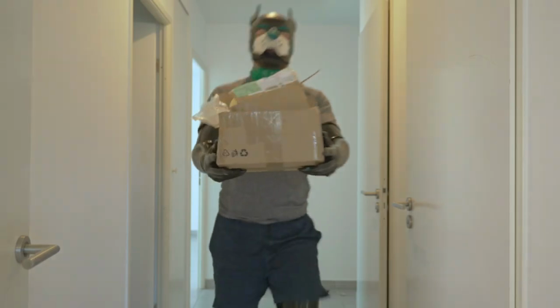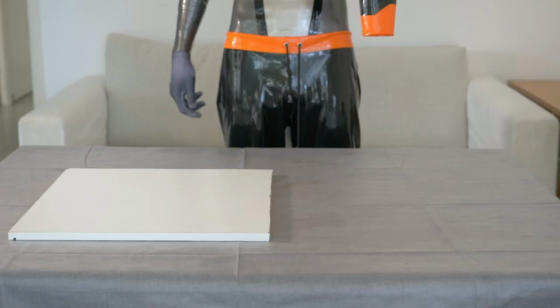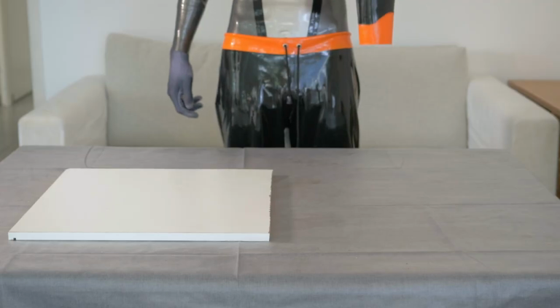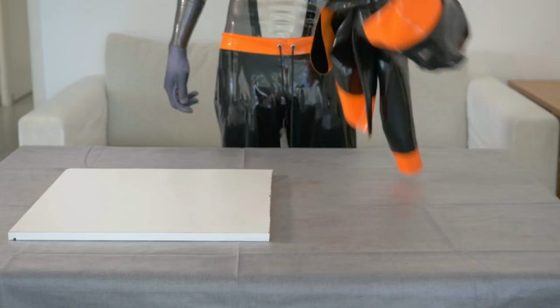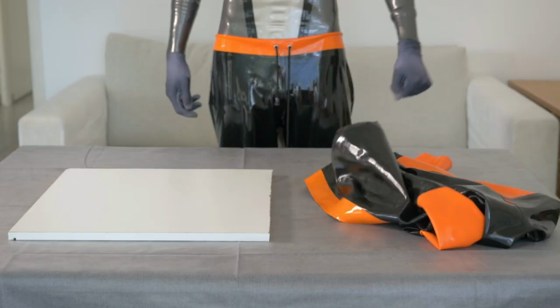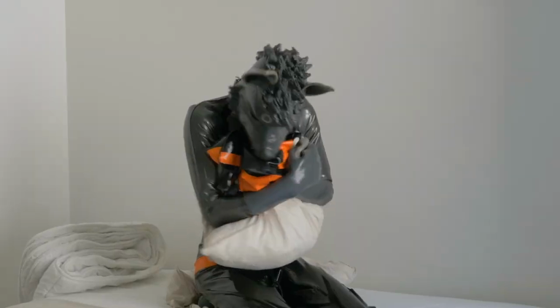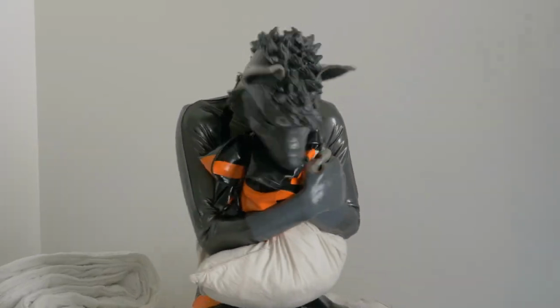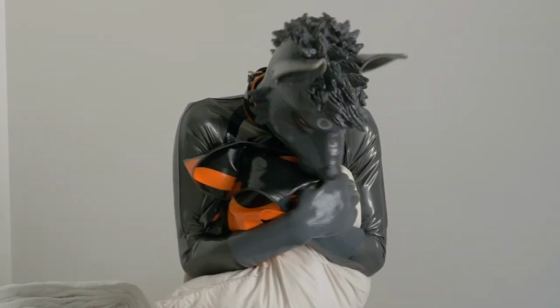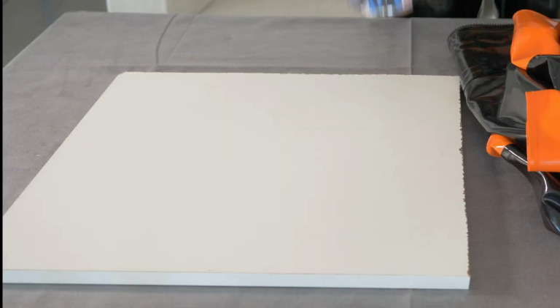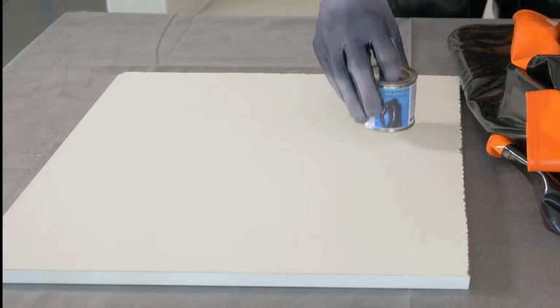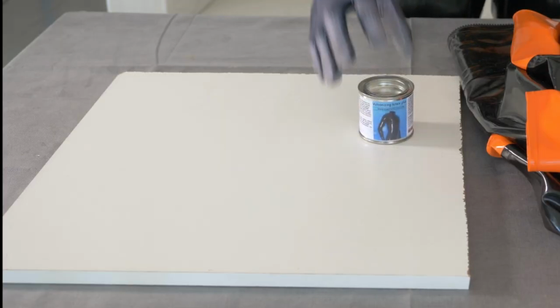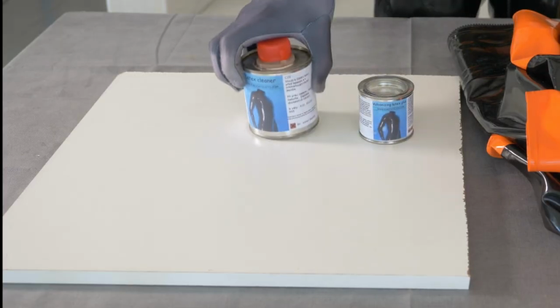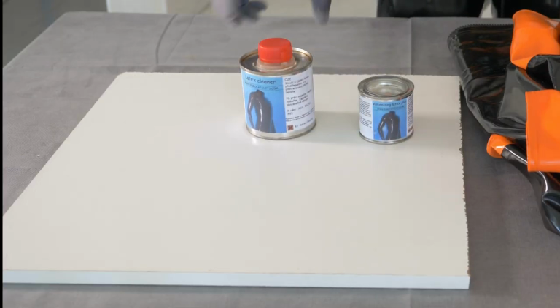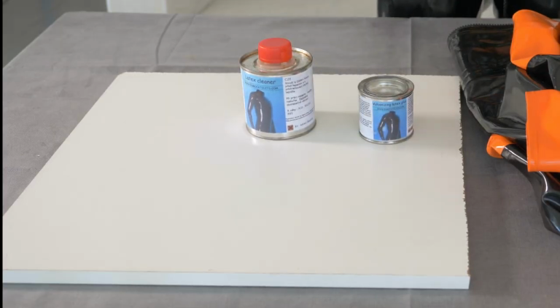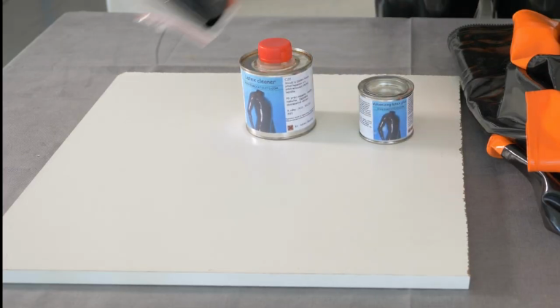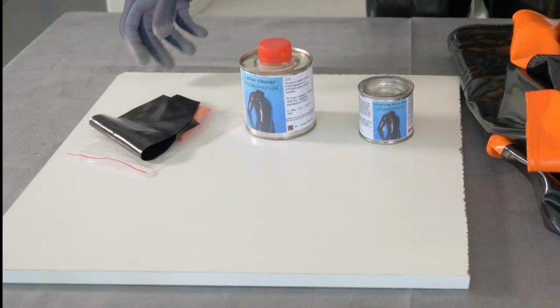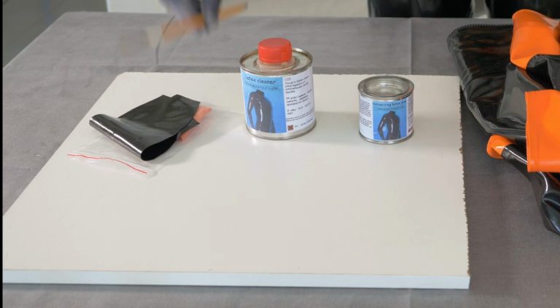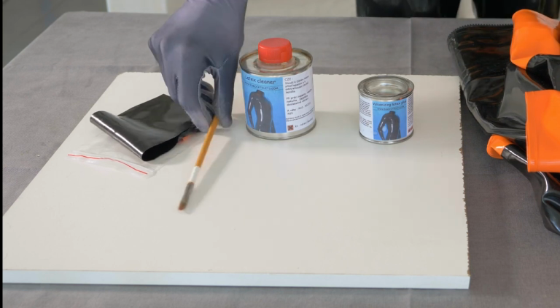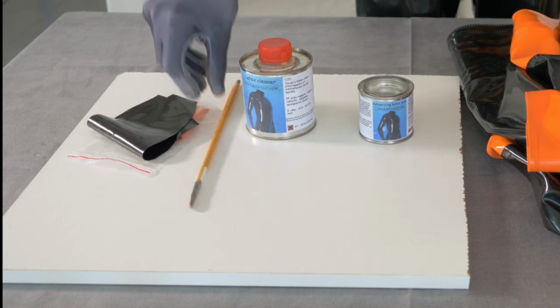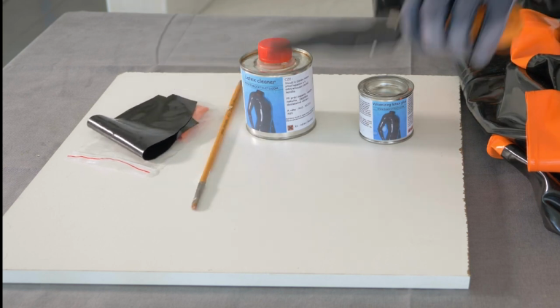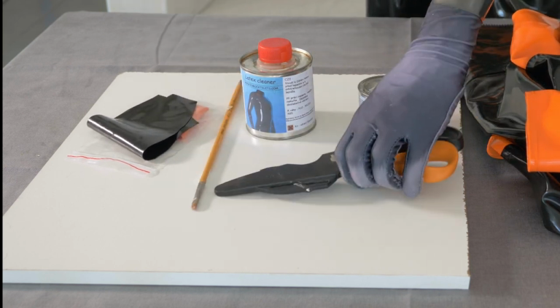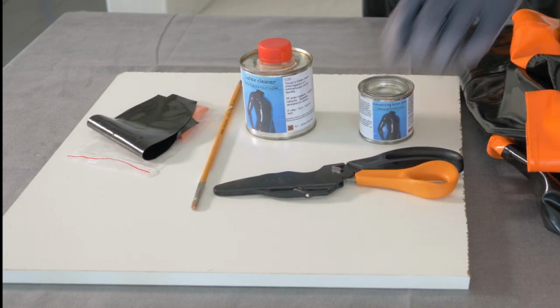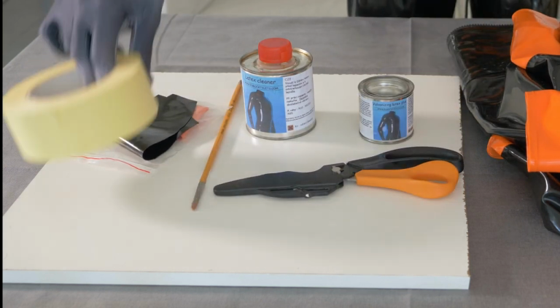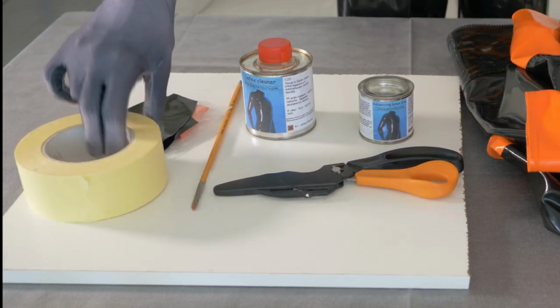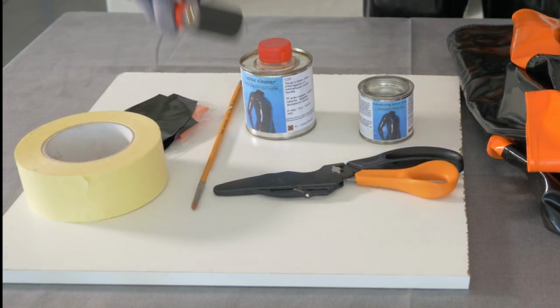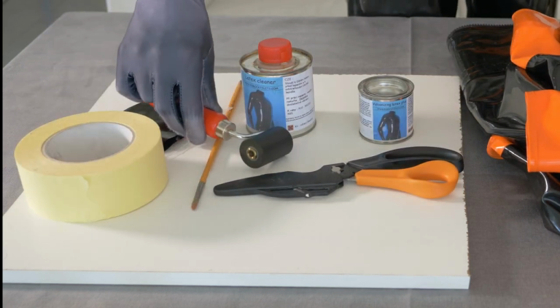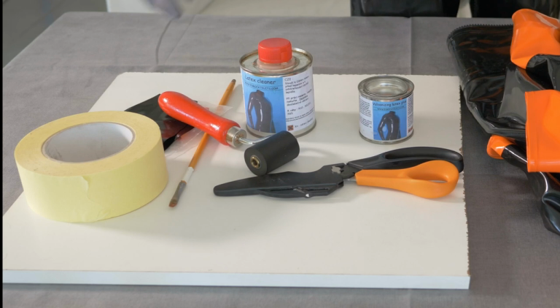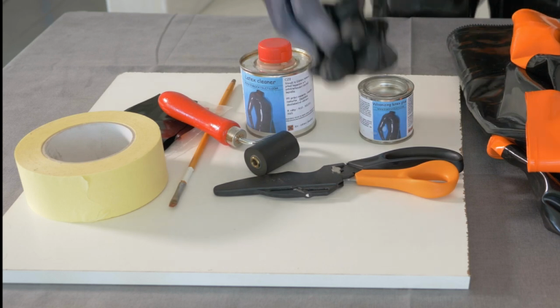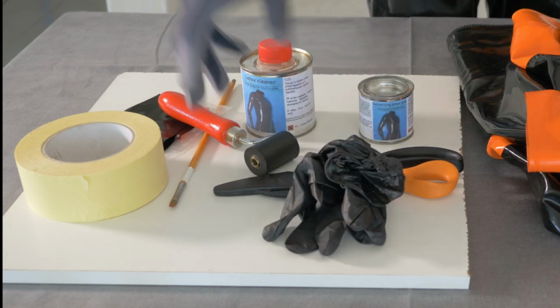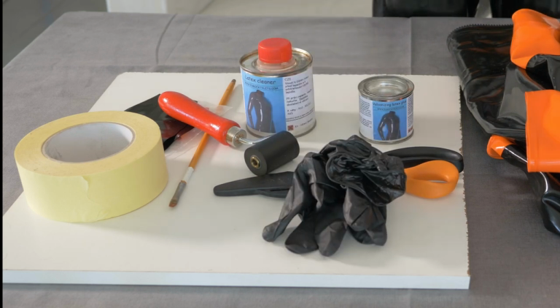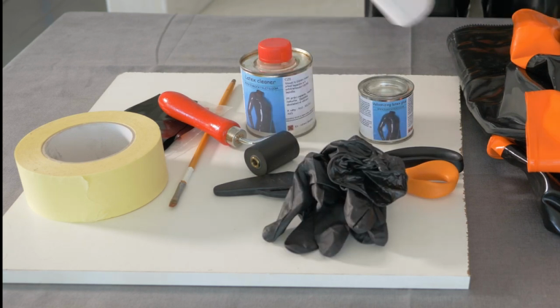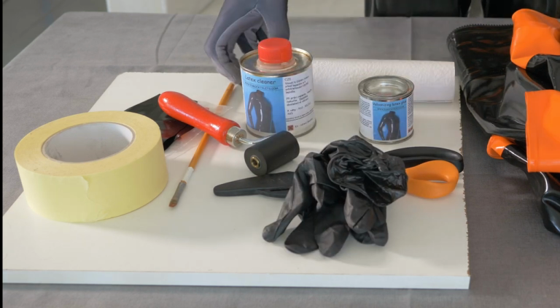Alright, you'll need: ripped latex, latex glue, latex cleaner and/or detergent, patches, a brush, scissors, masking tape, a roll, a pair of gloves, and paper towel.